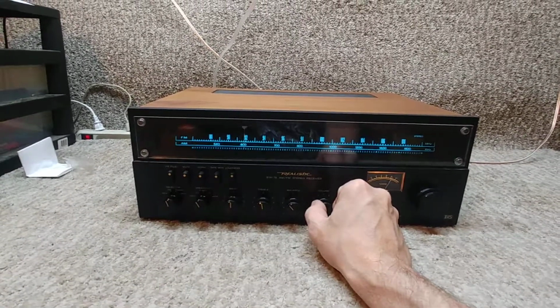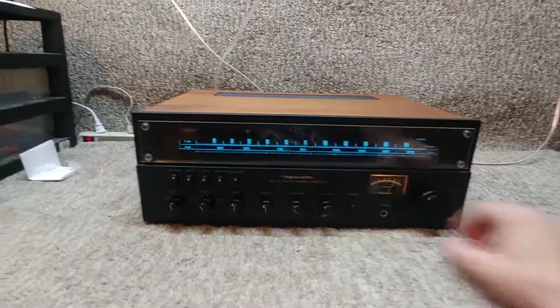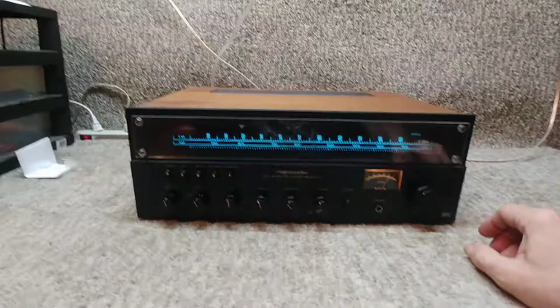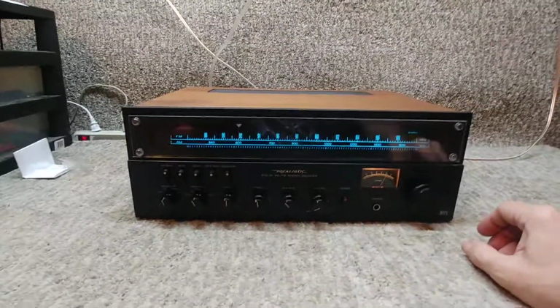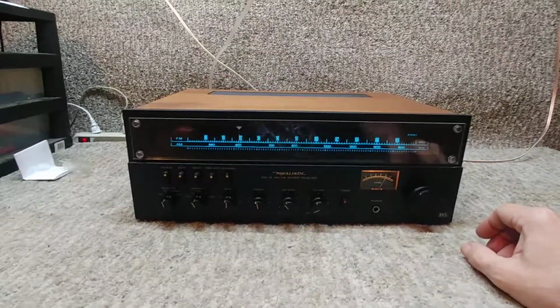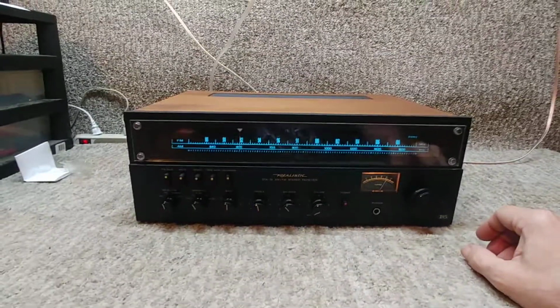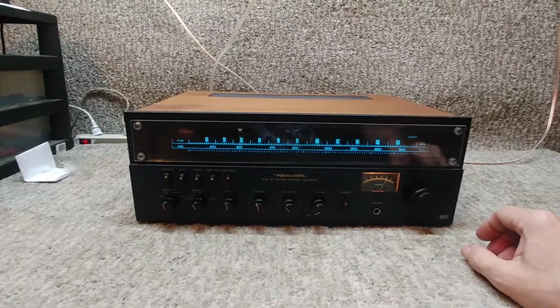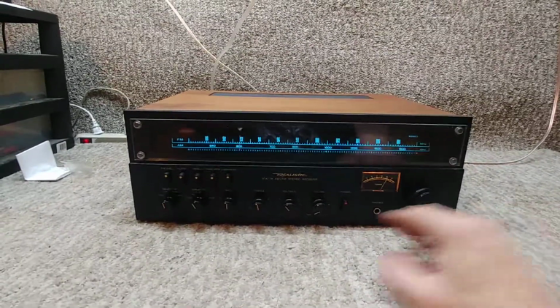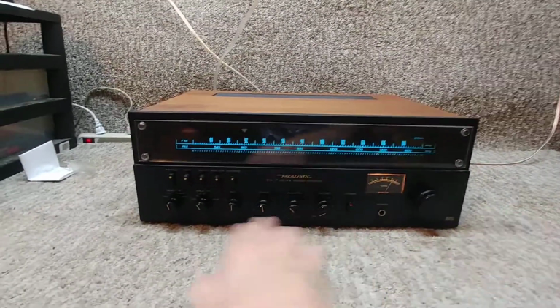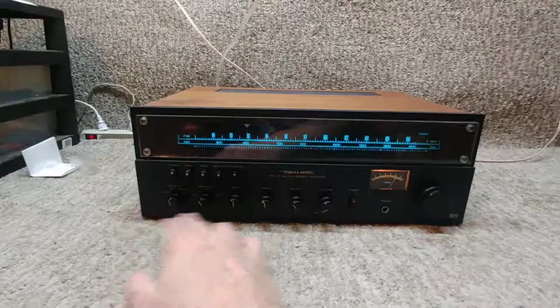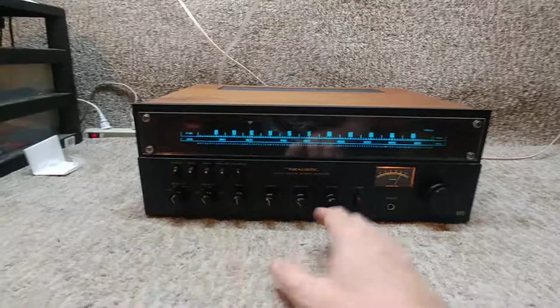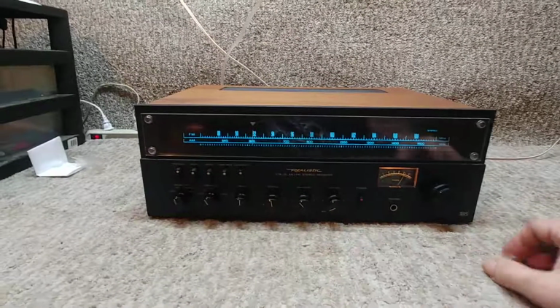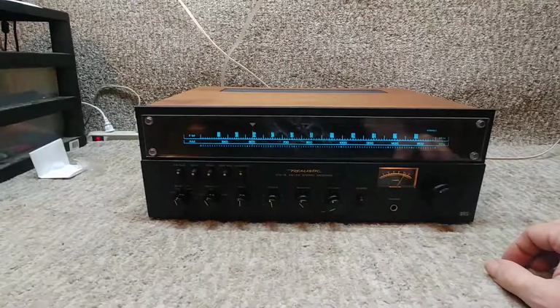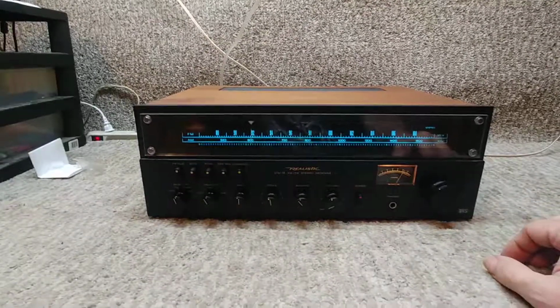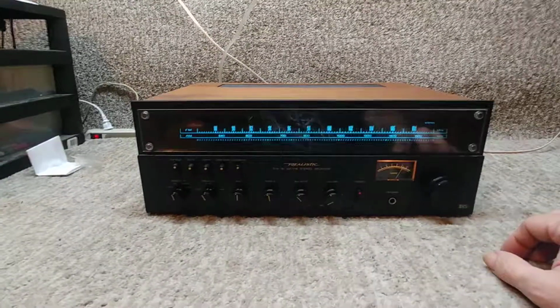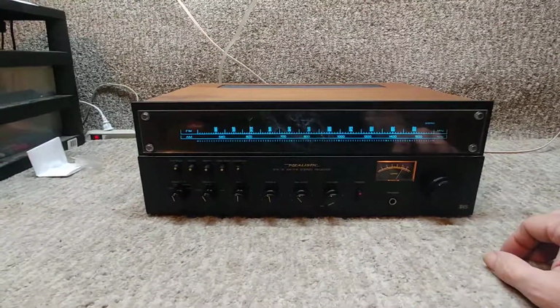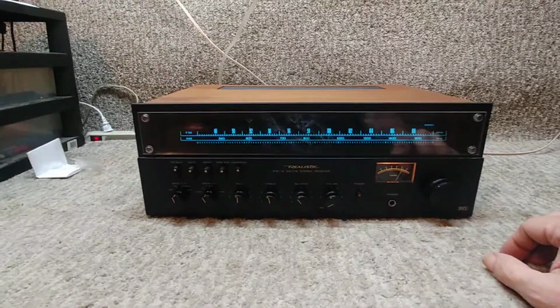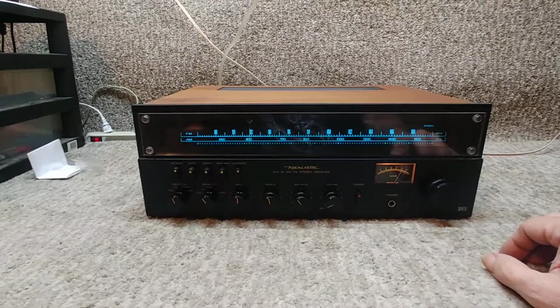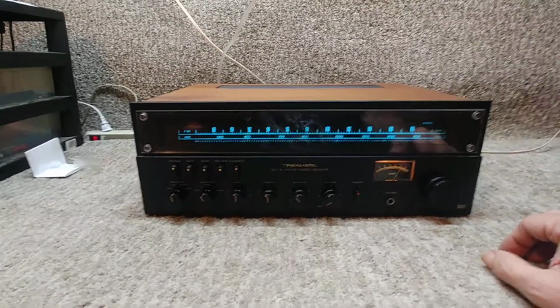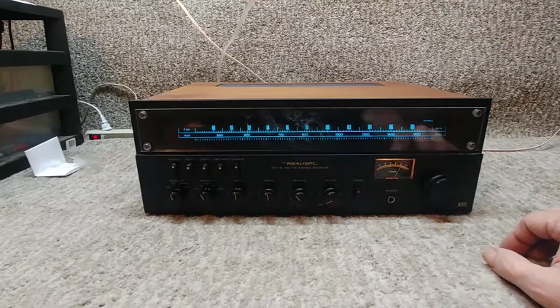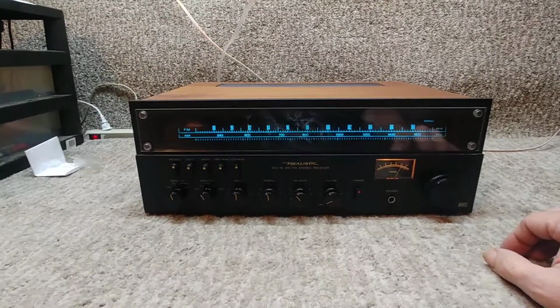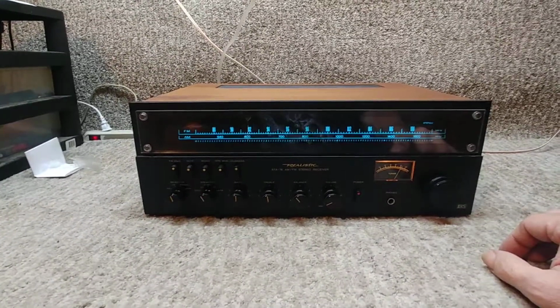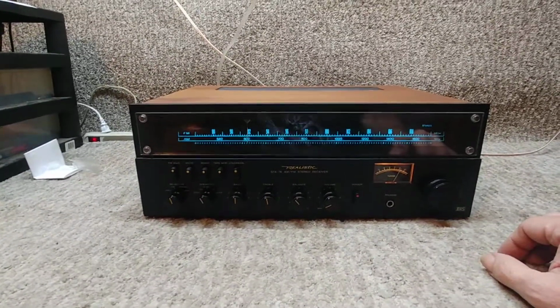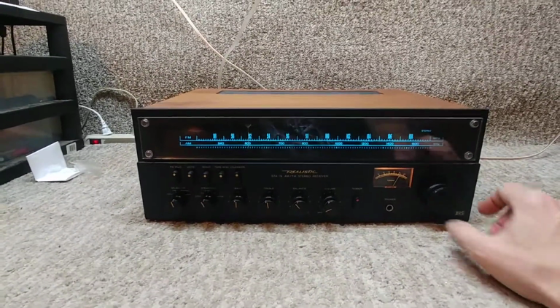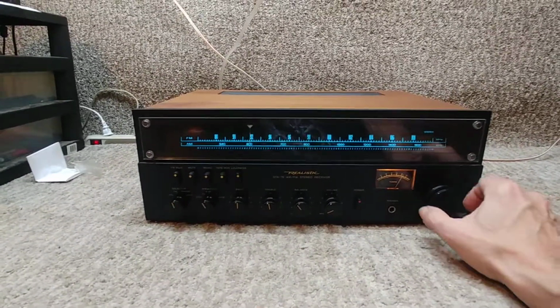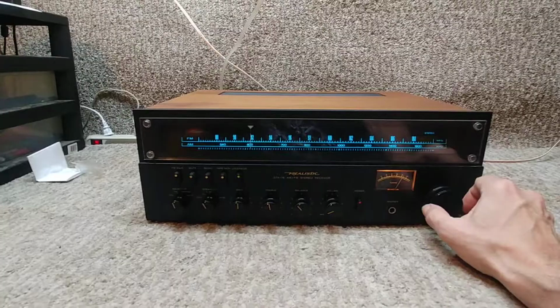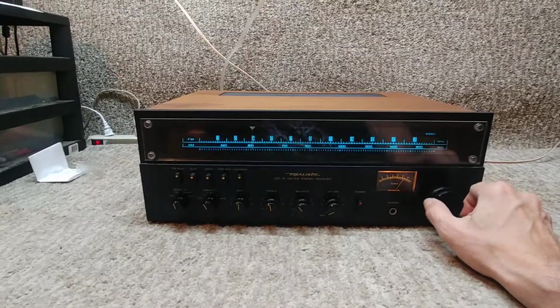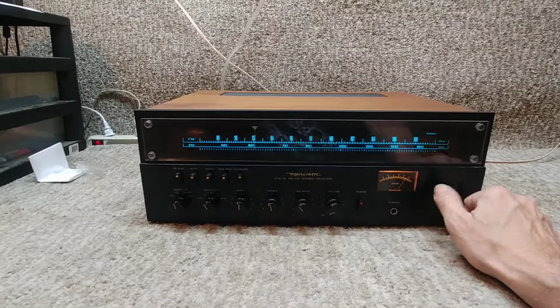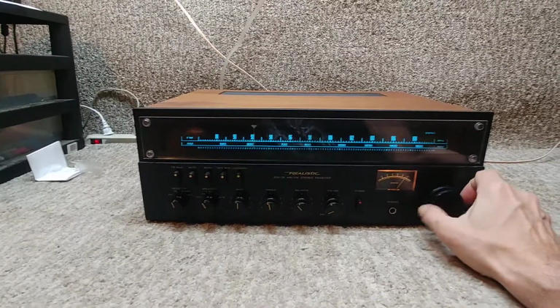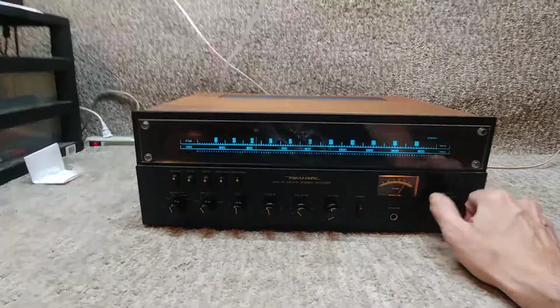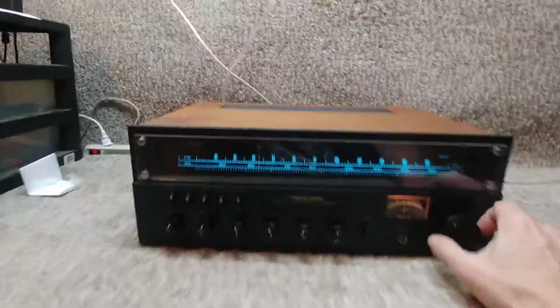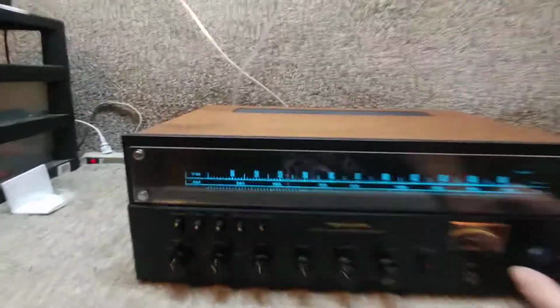Went through and did some soldering on it, cleaned everything out — the knobs and so forth — cleaned and glued the insides. Great, everything works.